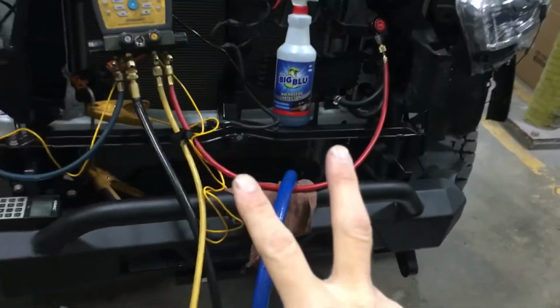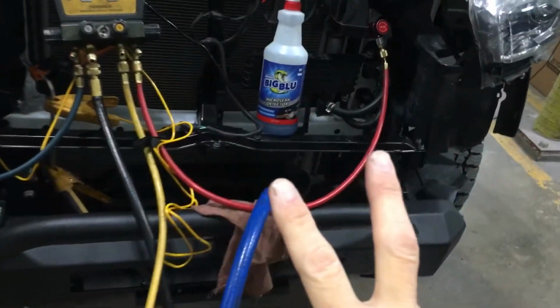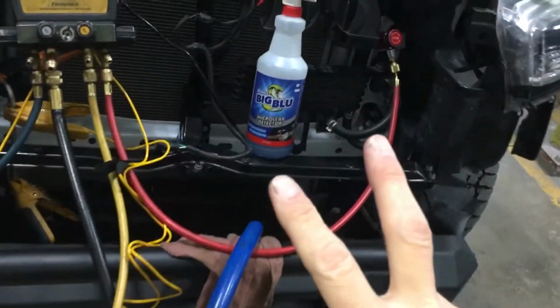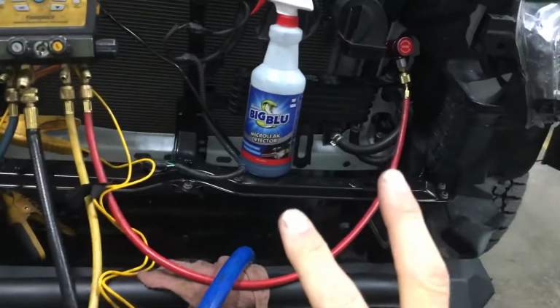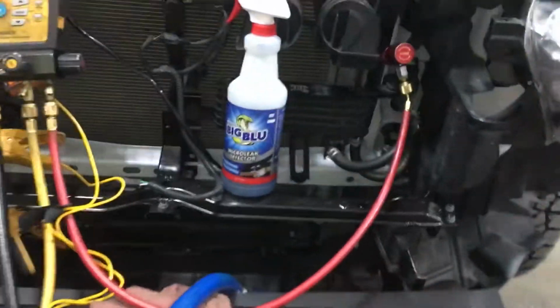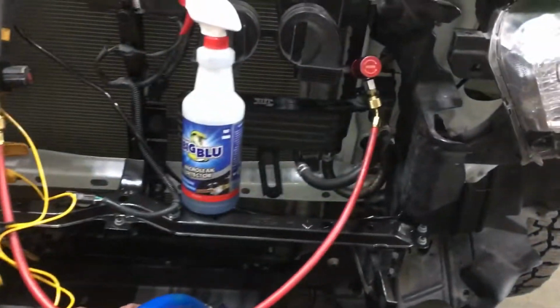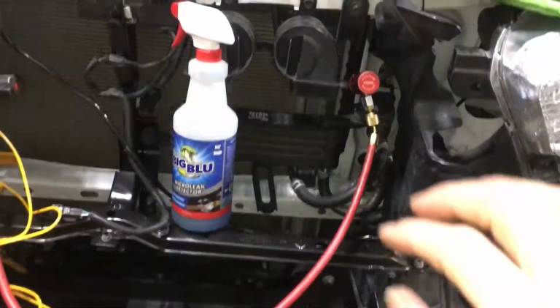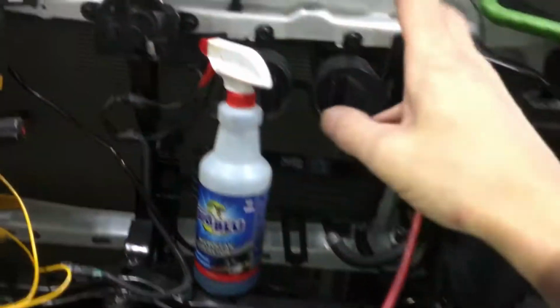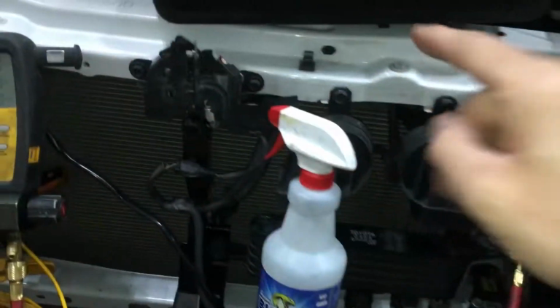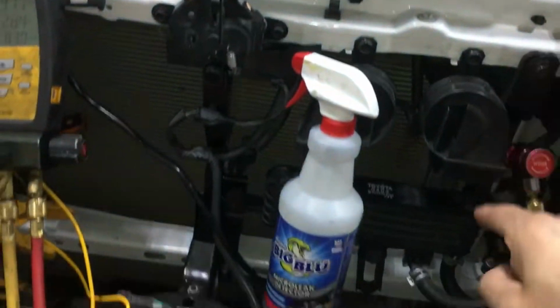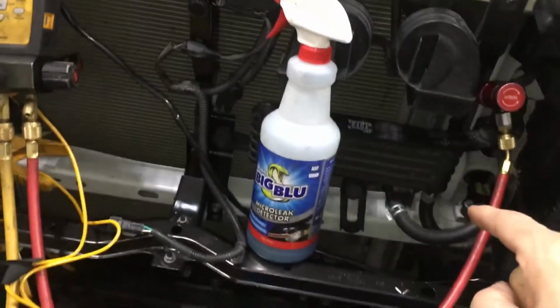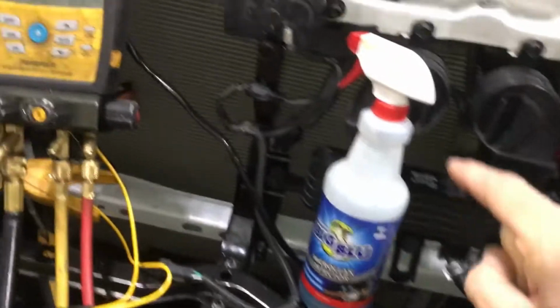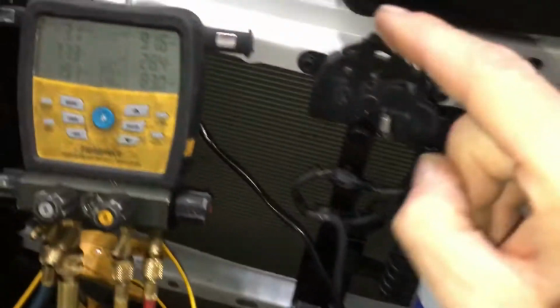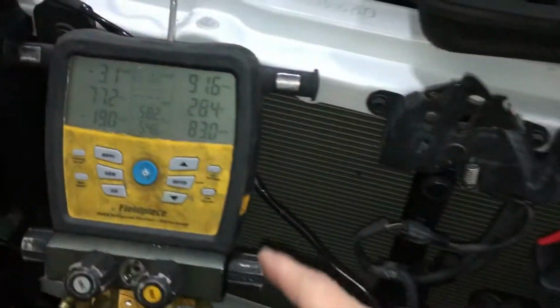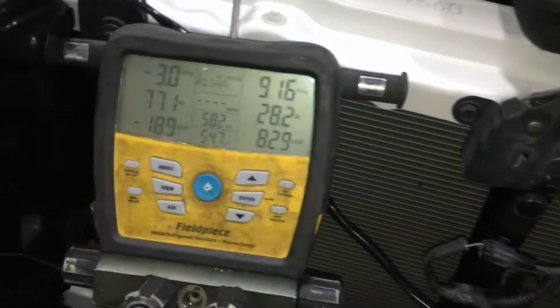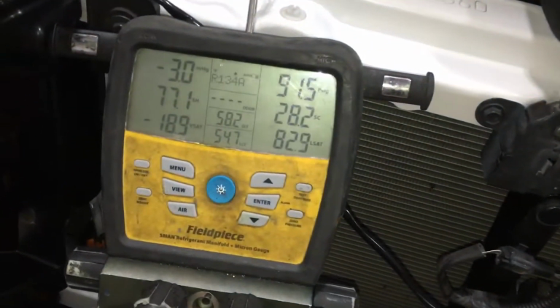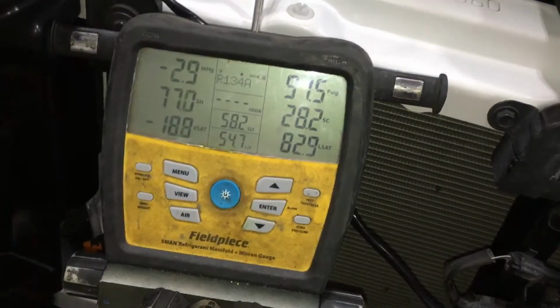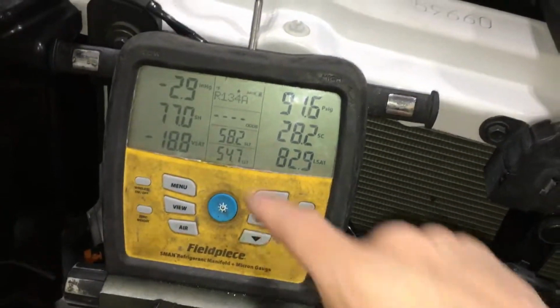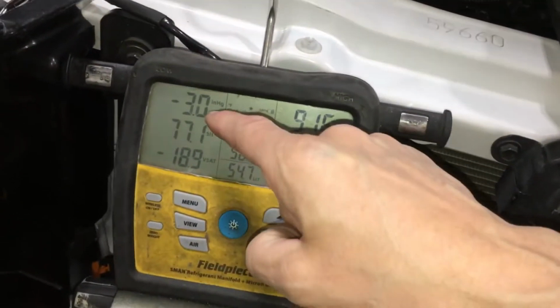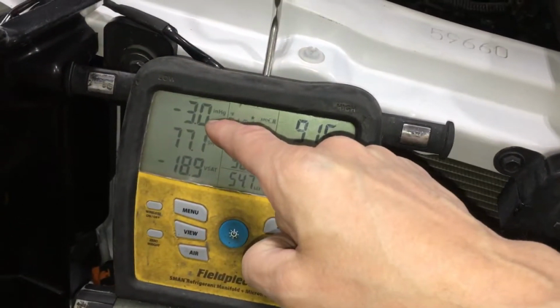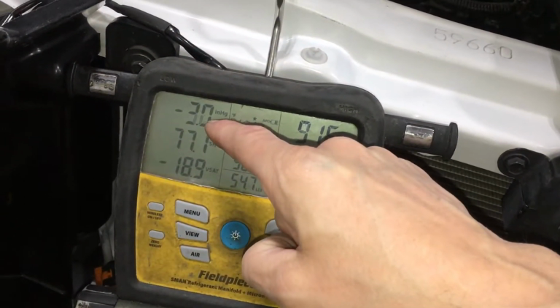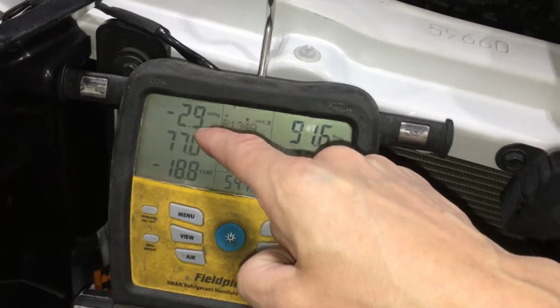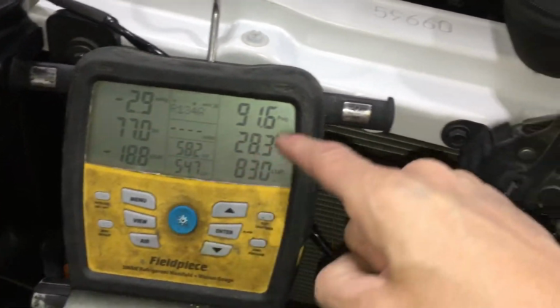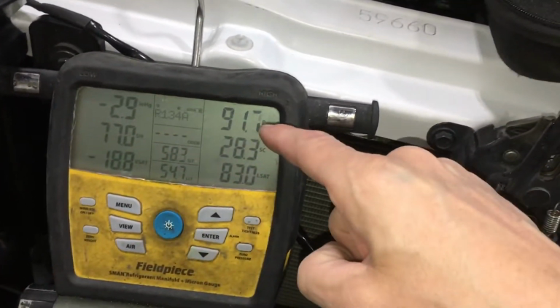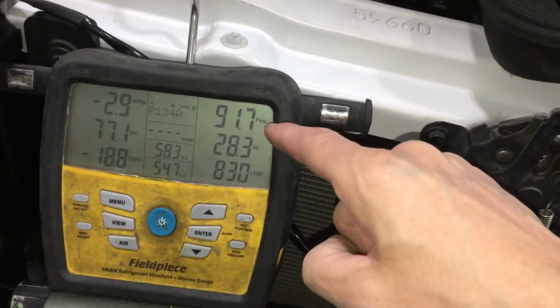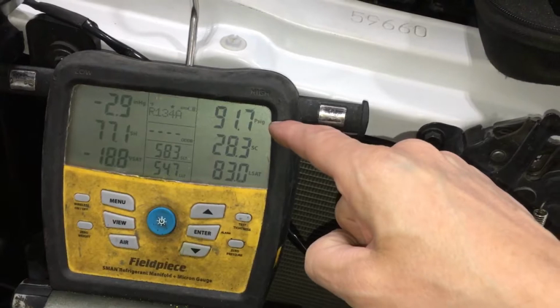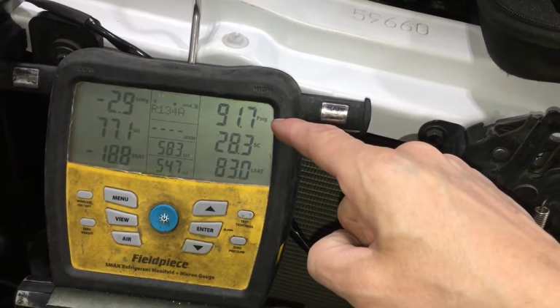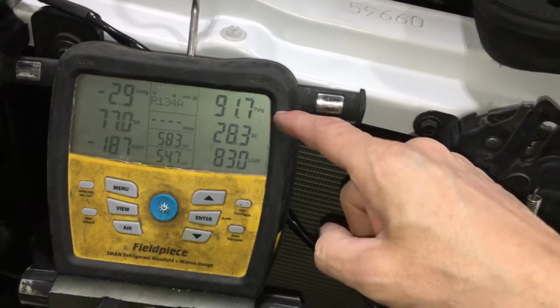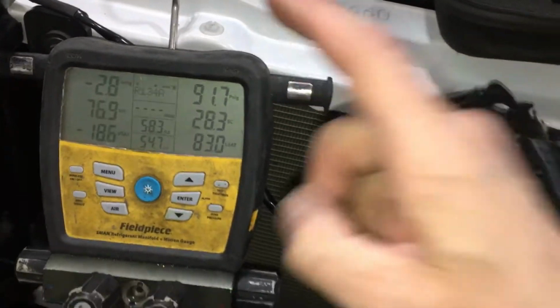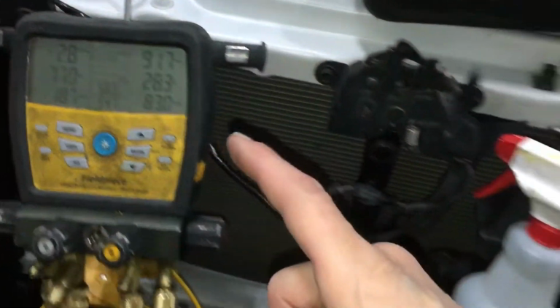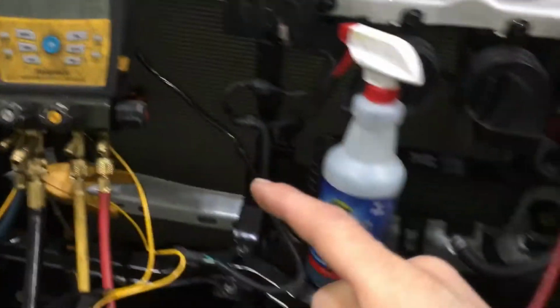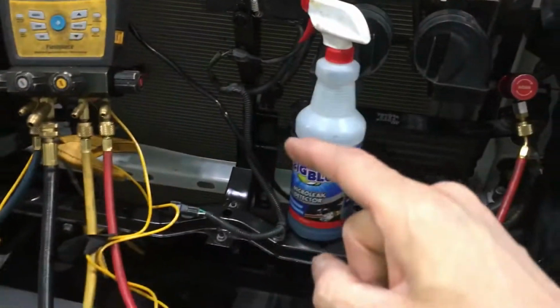This is video two looking for the leak source. Engine's running, air conditioning running. I only have three ounces in there, so you can see it's under negative three and 91 psi — just enough to show you on video.